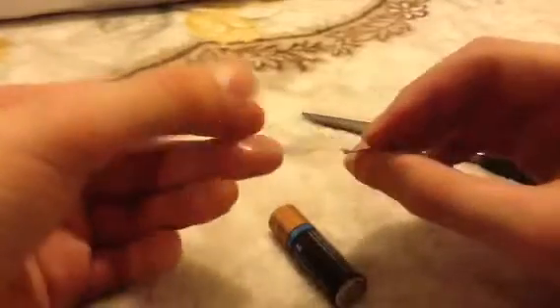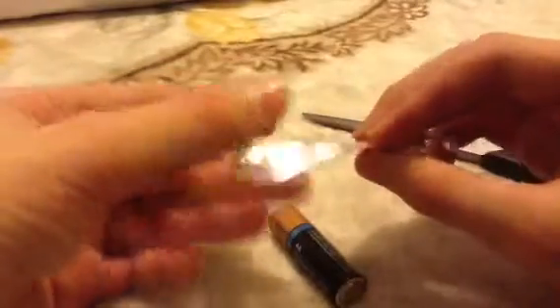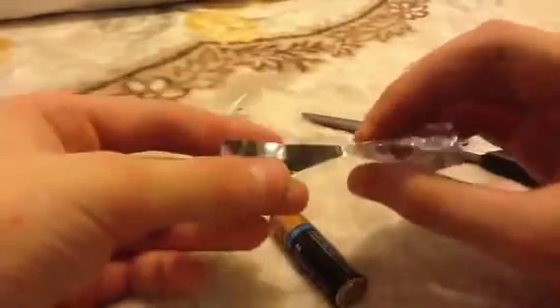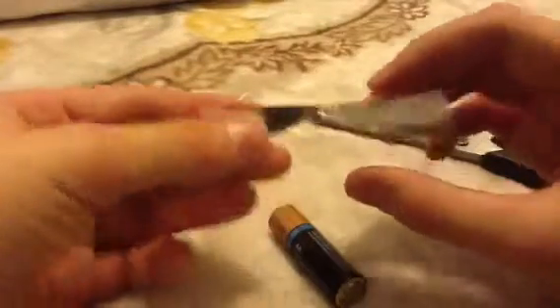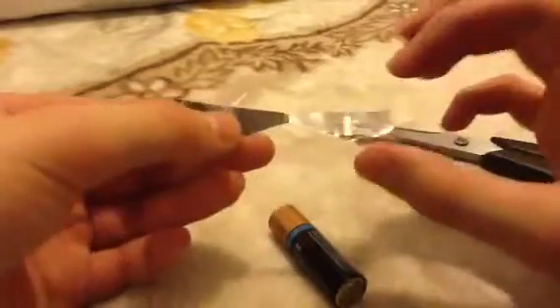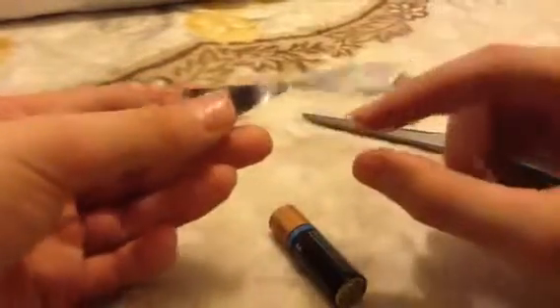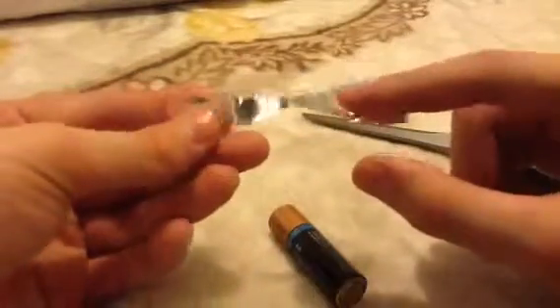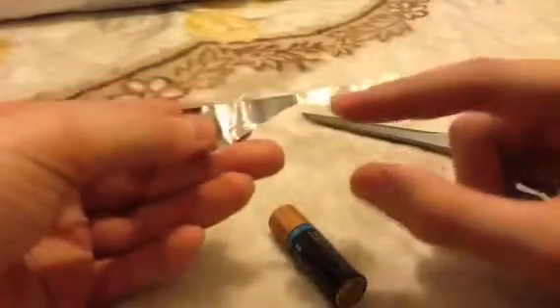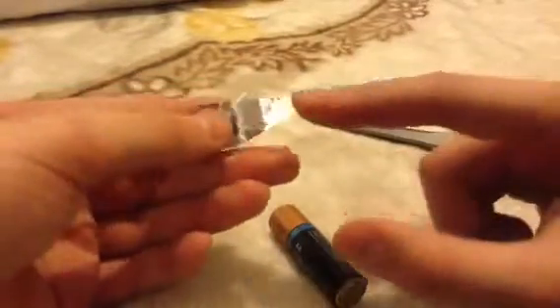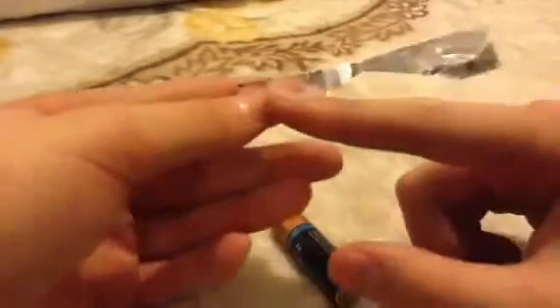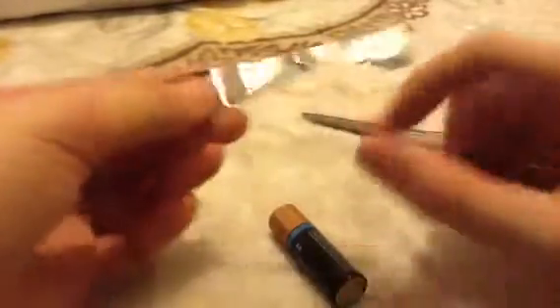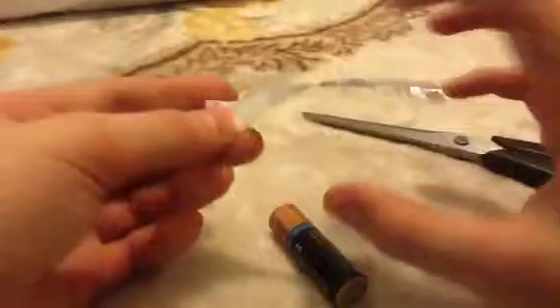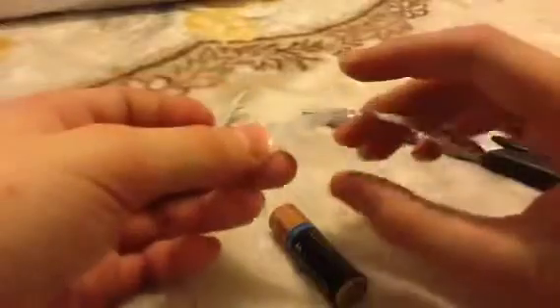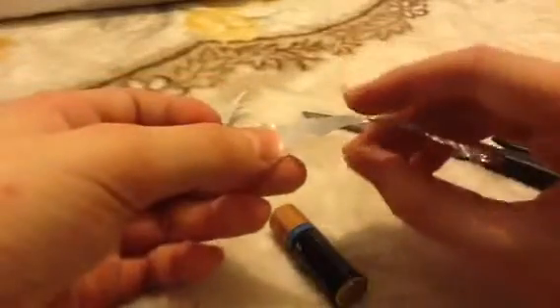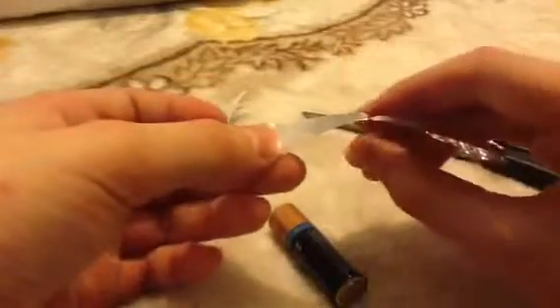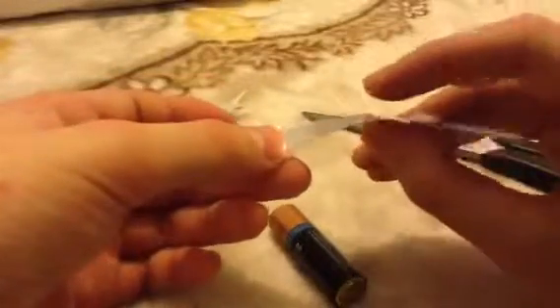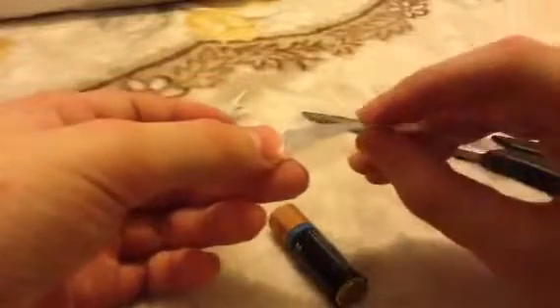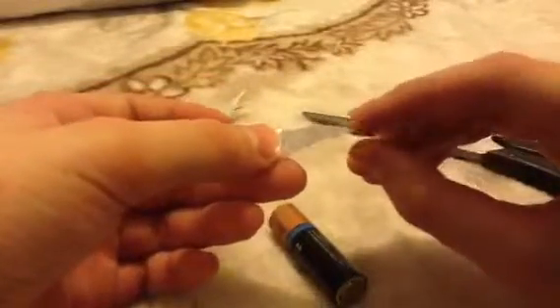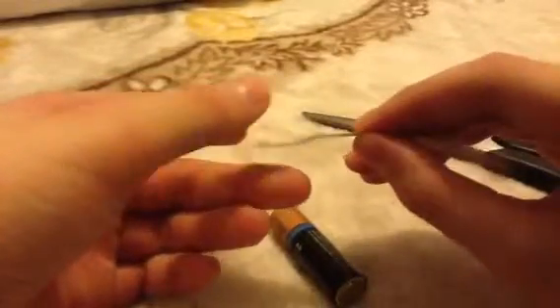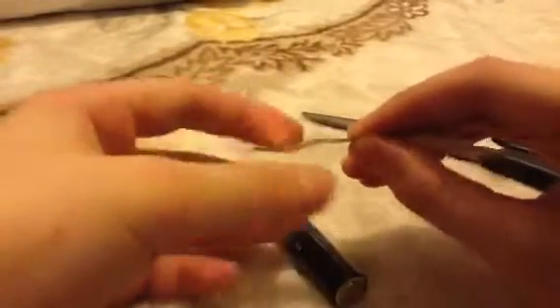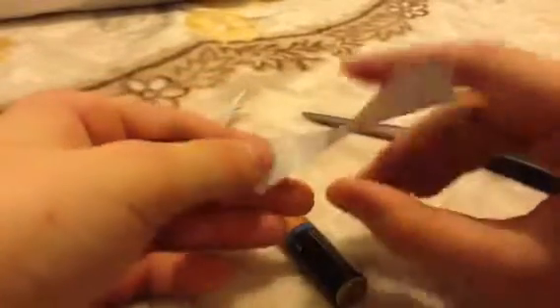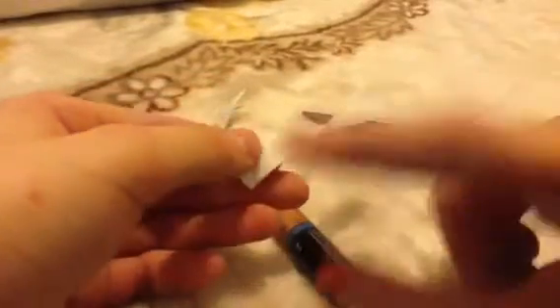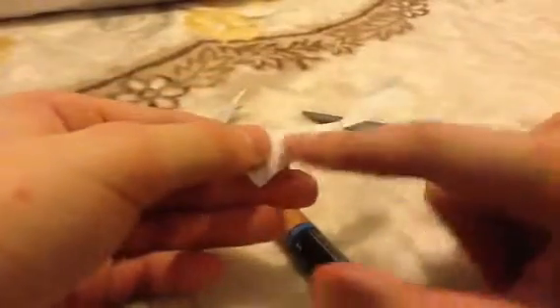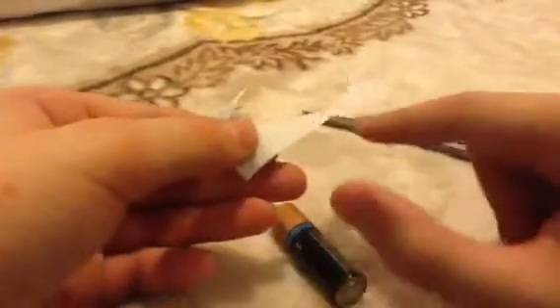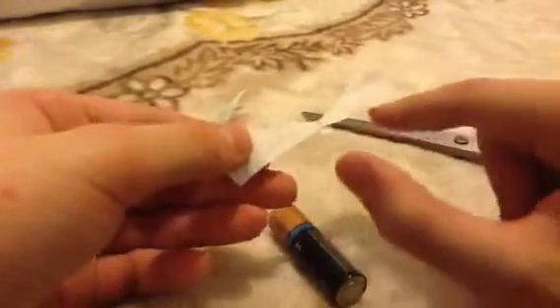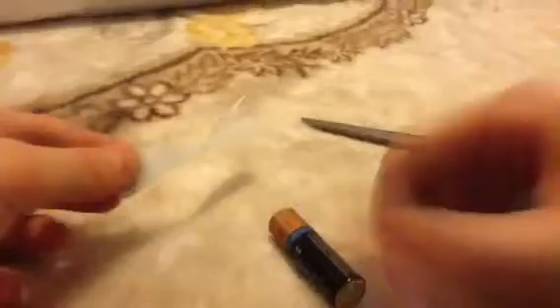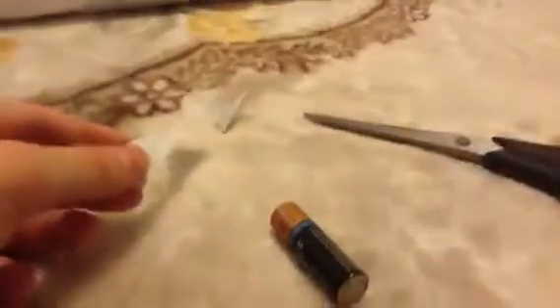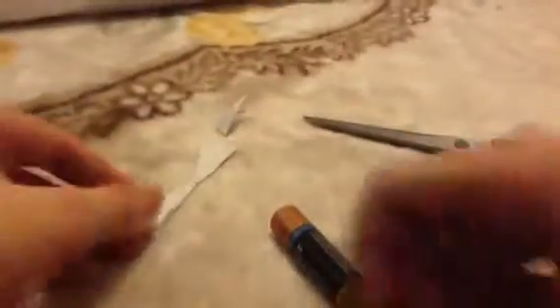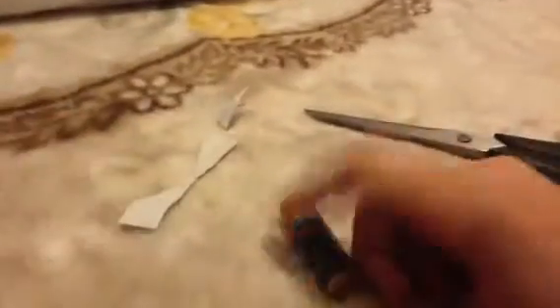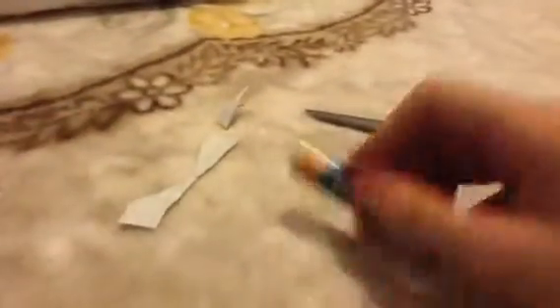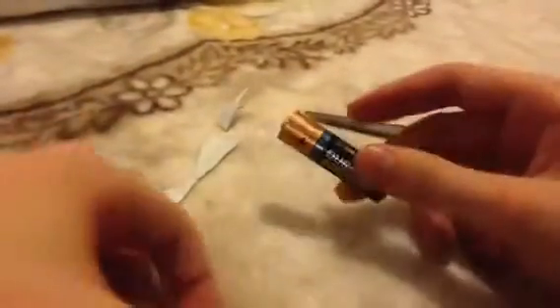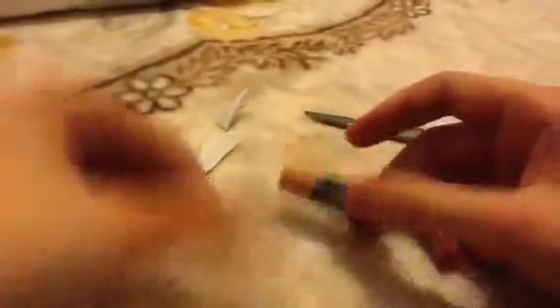So basically when the electricity goes through the aluminium and there too much electricity is stuck in here, this paper will get lit up. Give it quite a lot of tries.